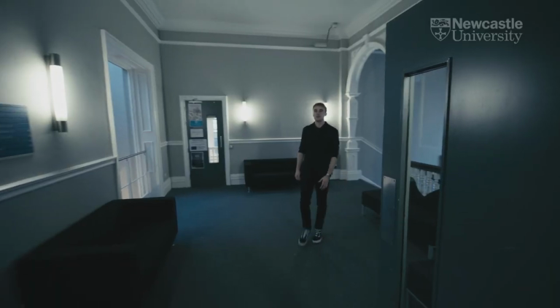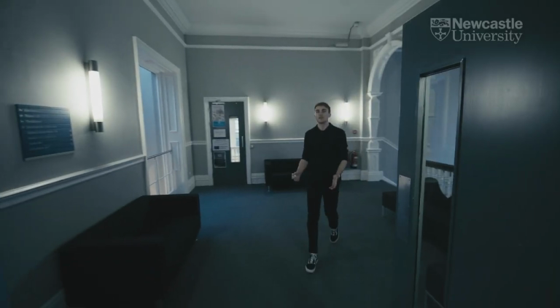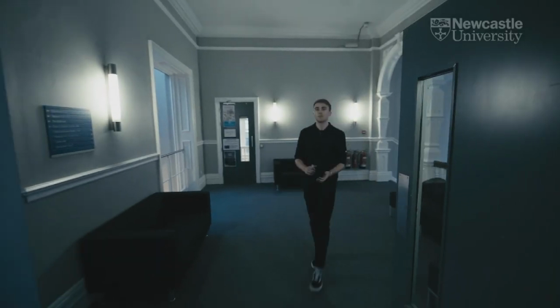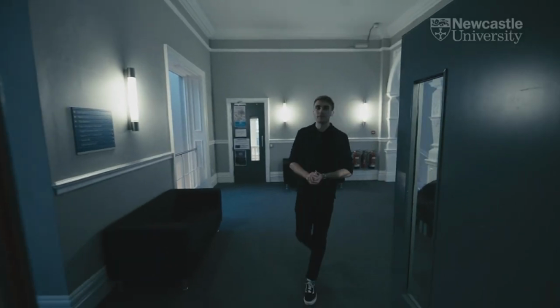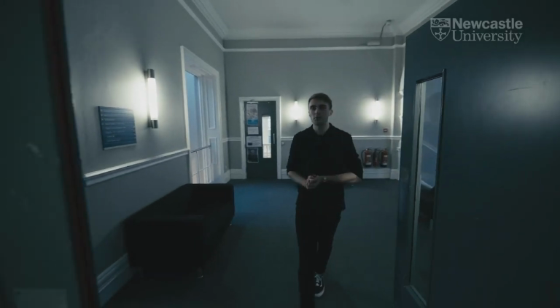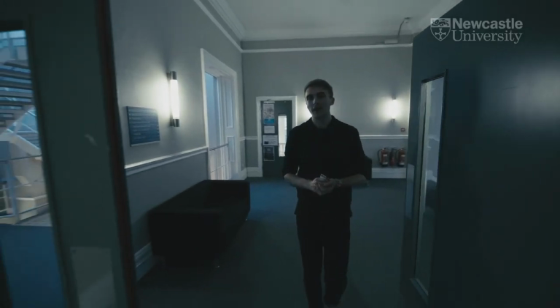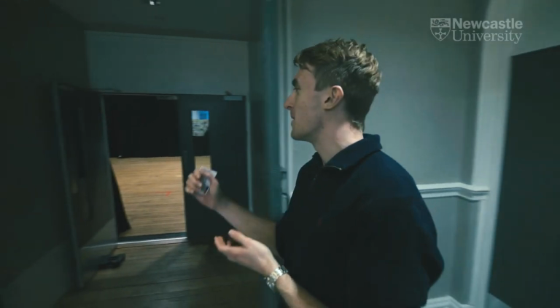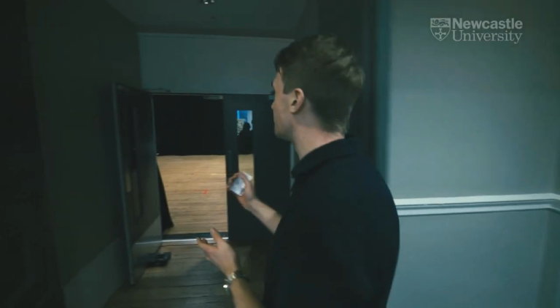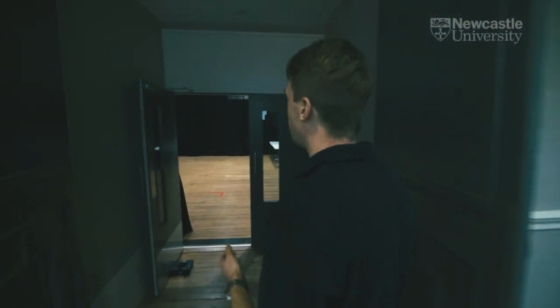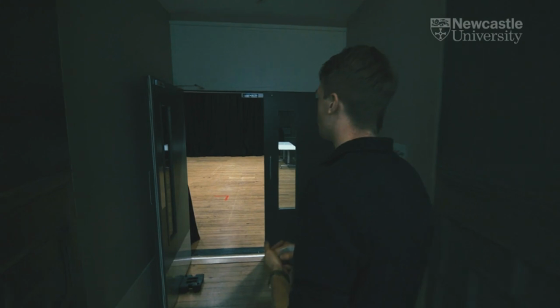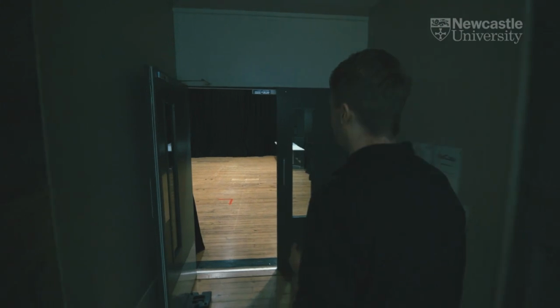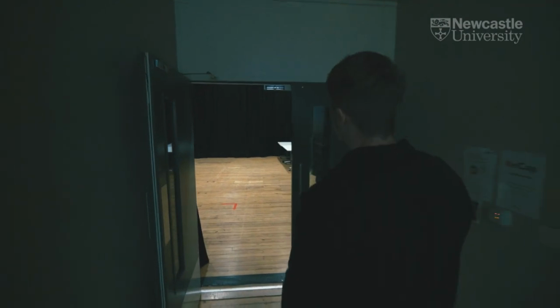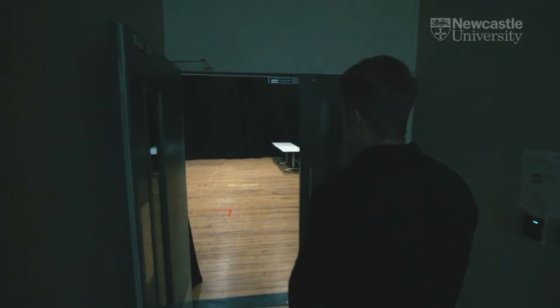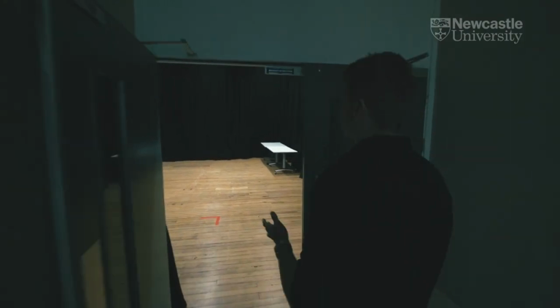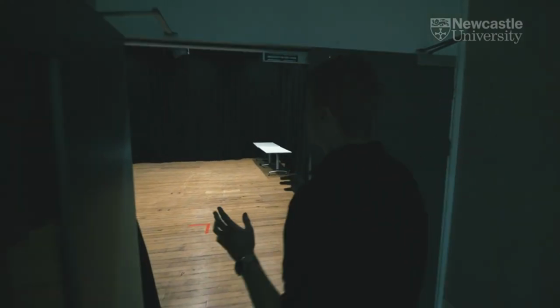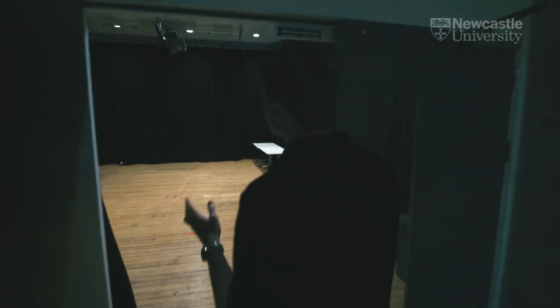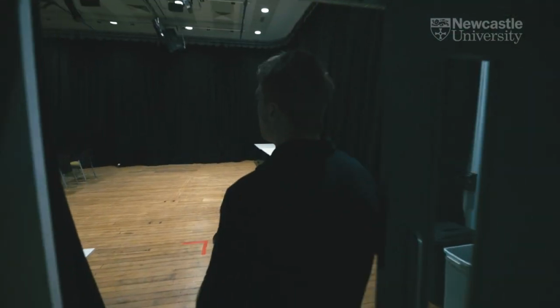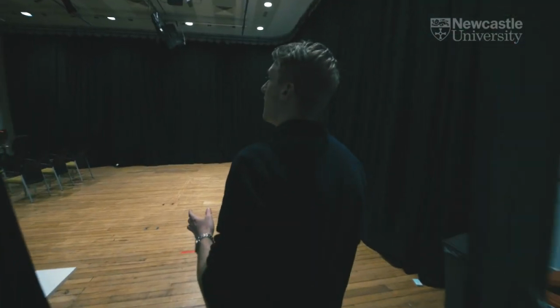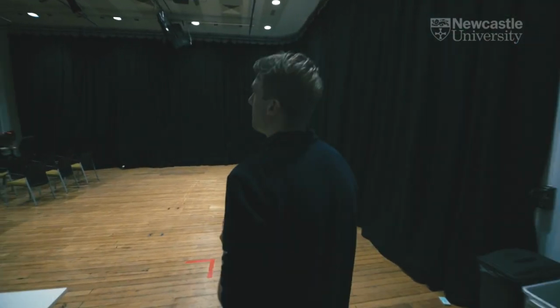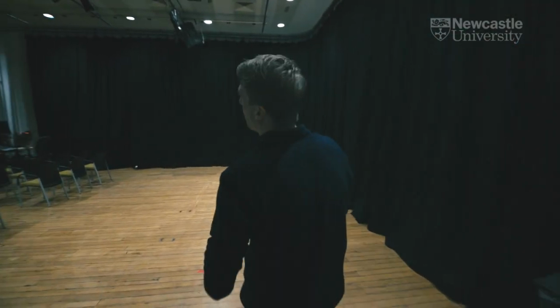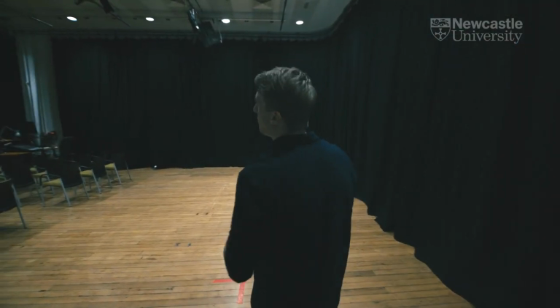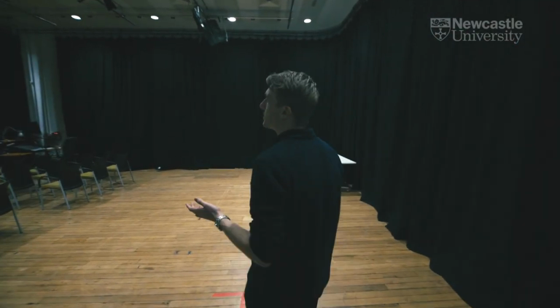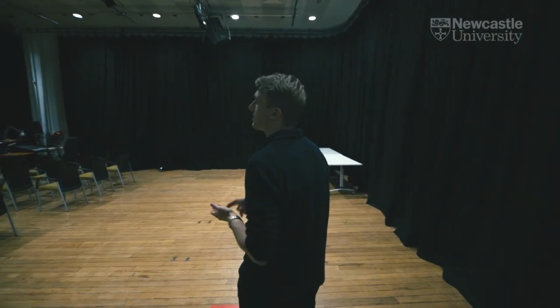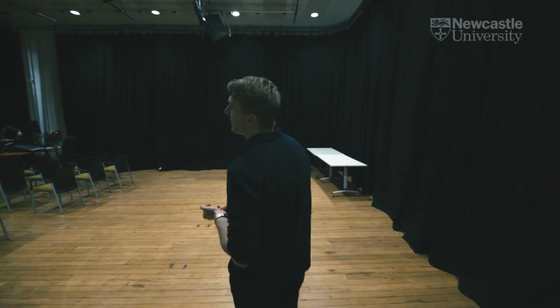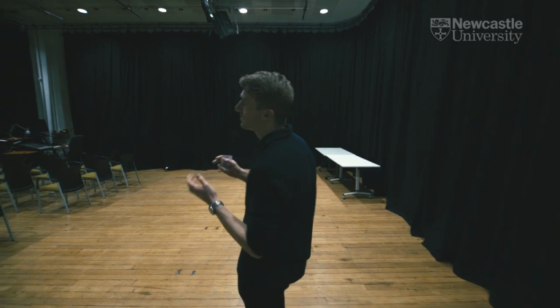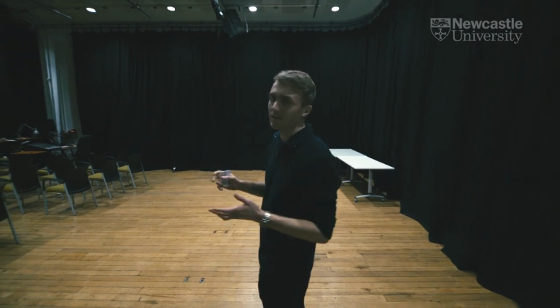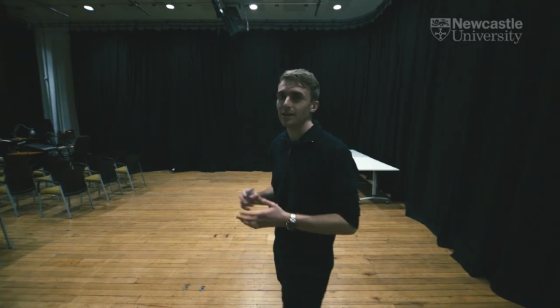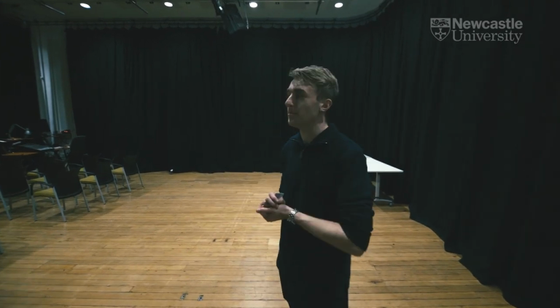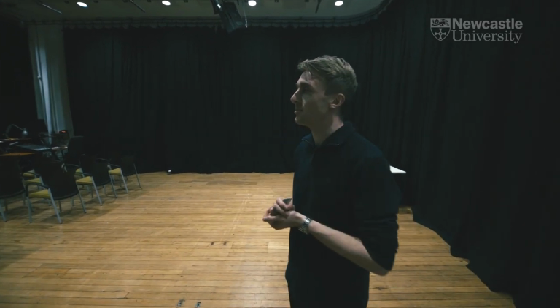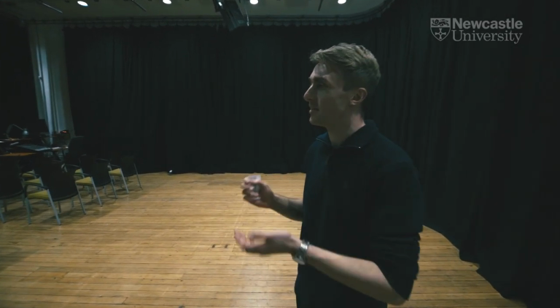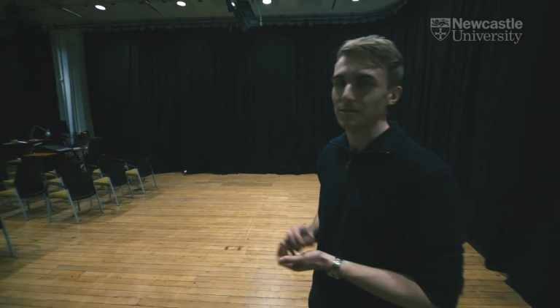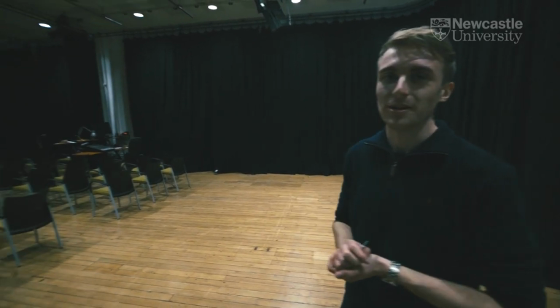First up we have the ballroom, where we mainly have screenings. We have some small group work in here as well, workshops, and we have guest speakers occasionally come in and address the student body.